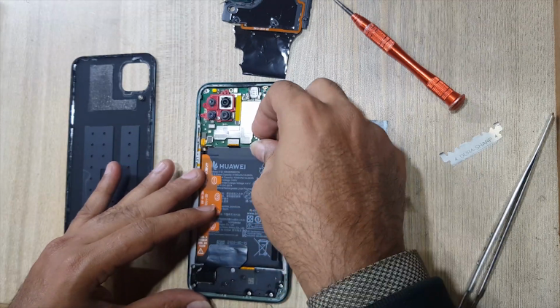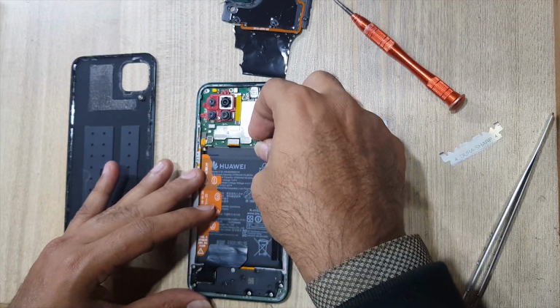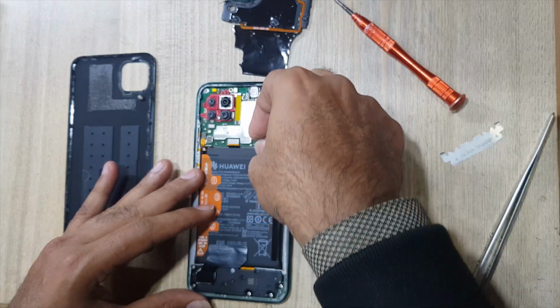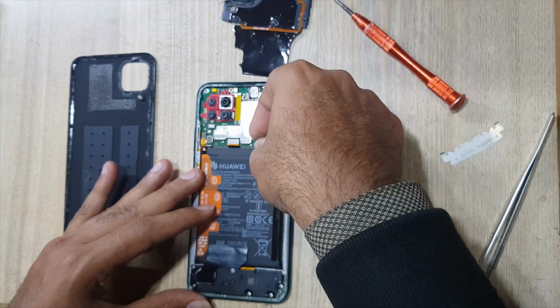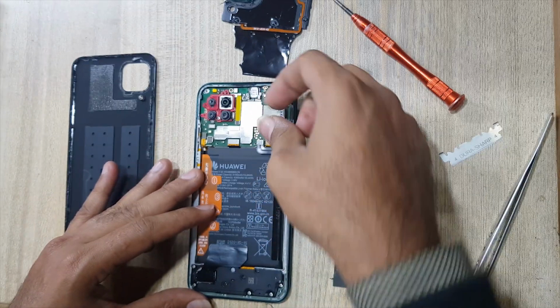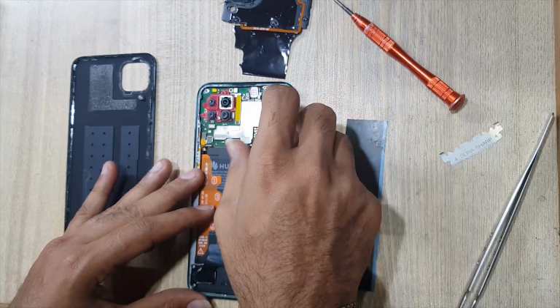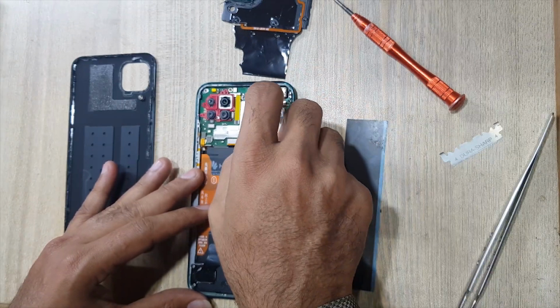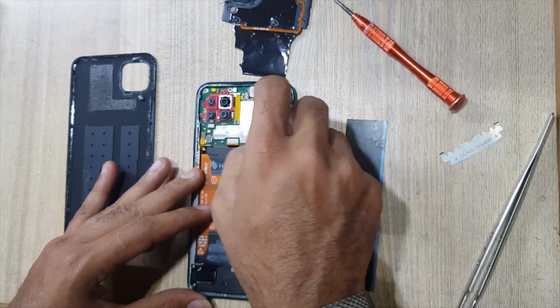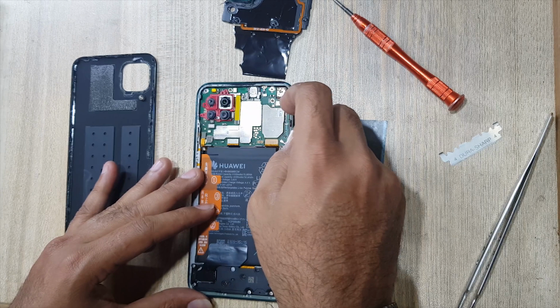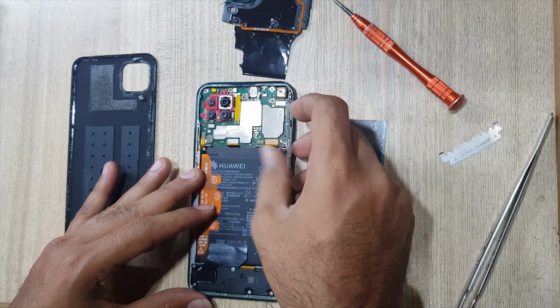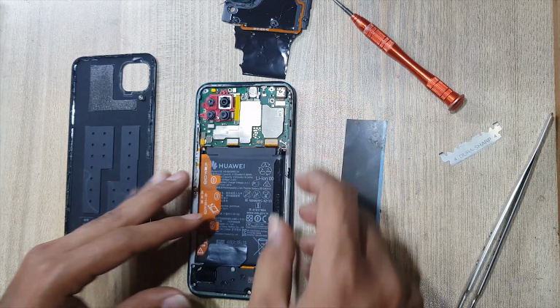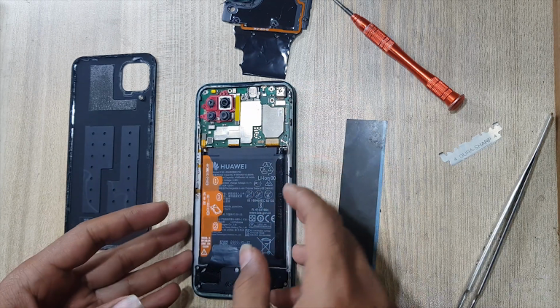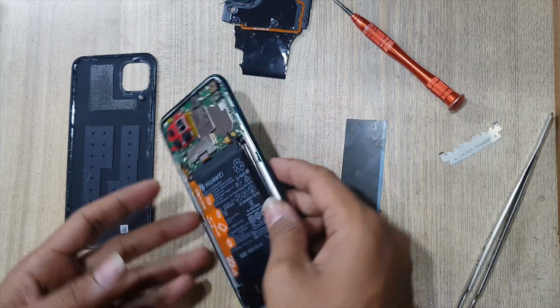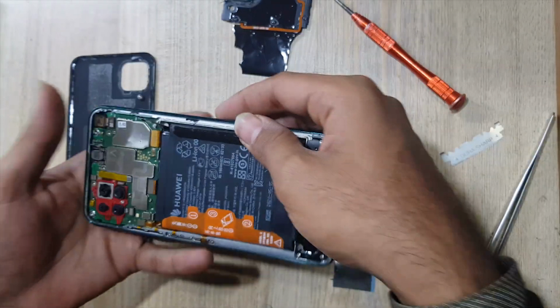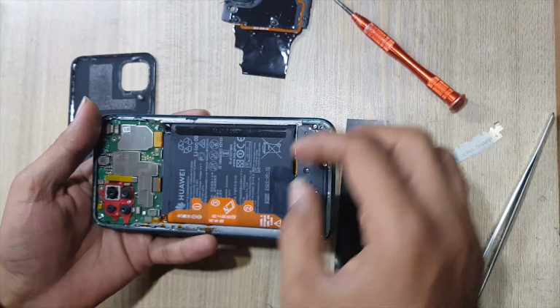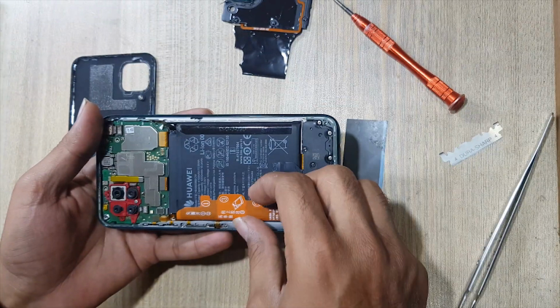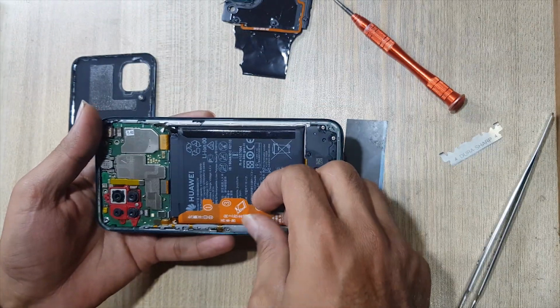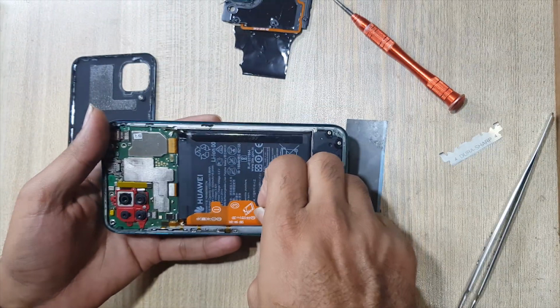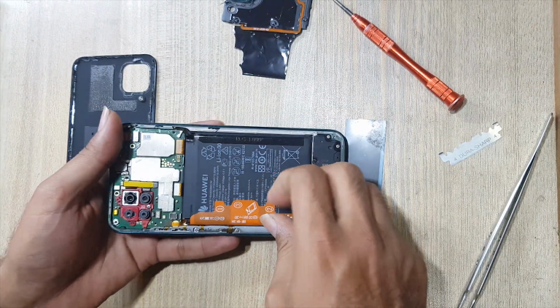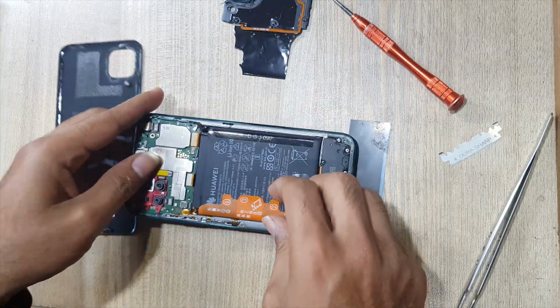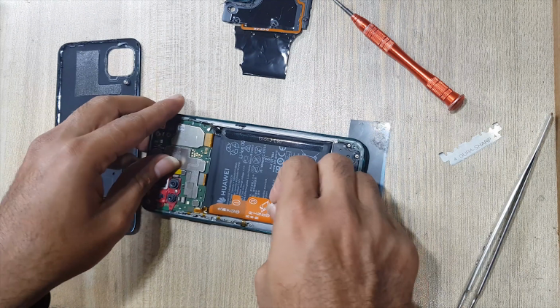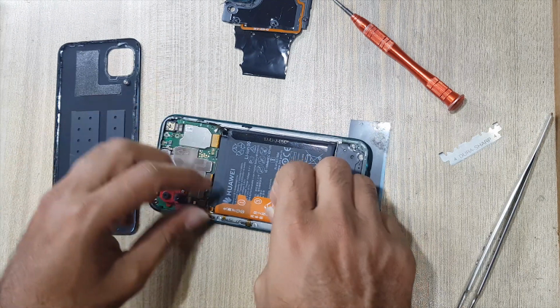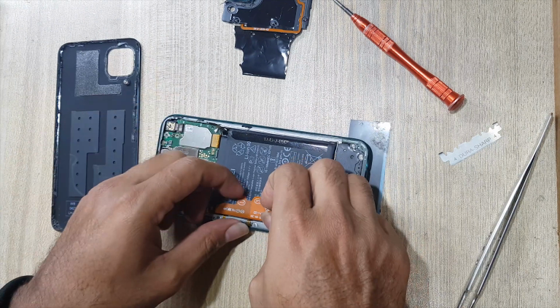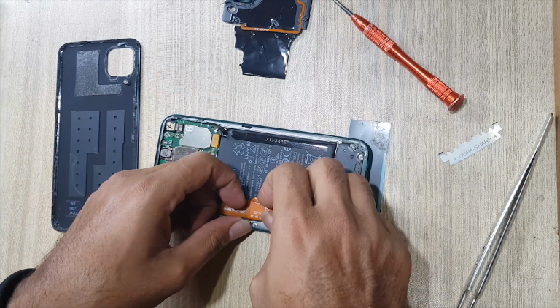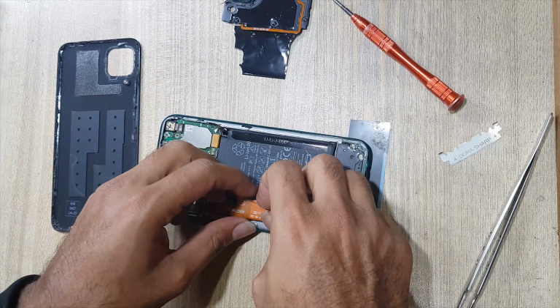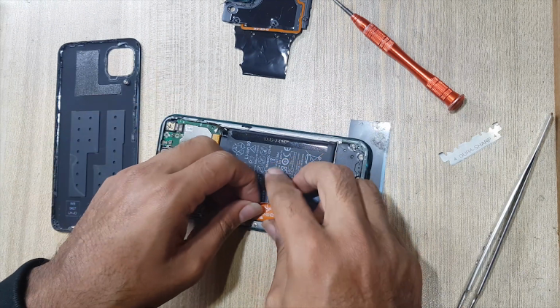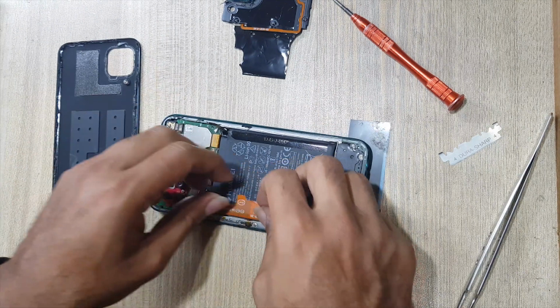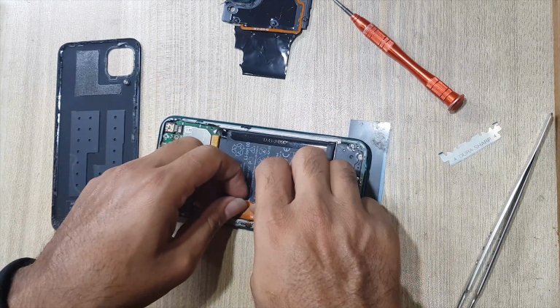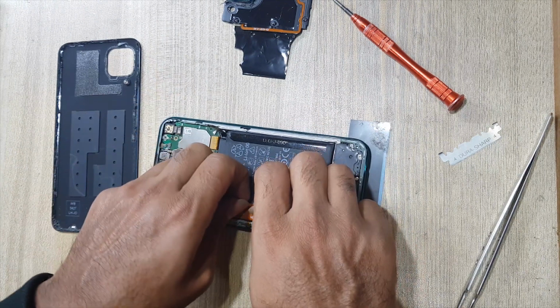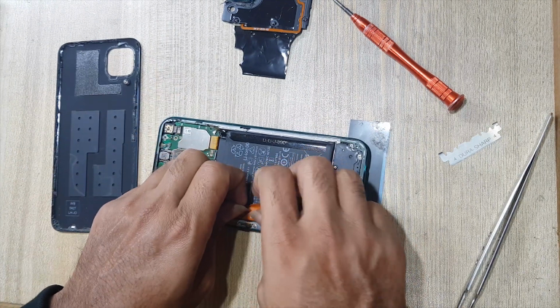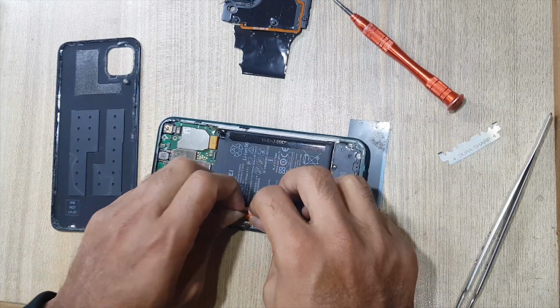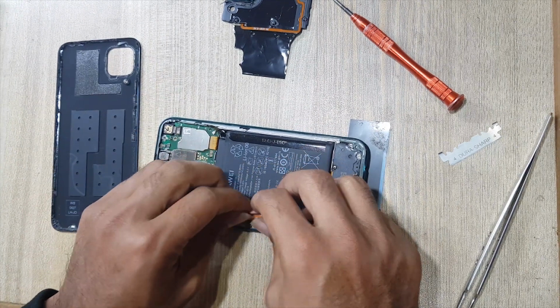Disconnect the battery connector. Pull up the battery tape to remove the battery. This is only a tutorial on how to replace the battery.